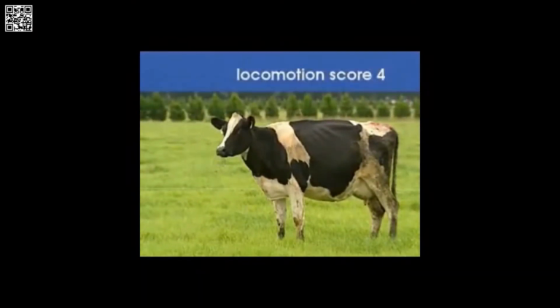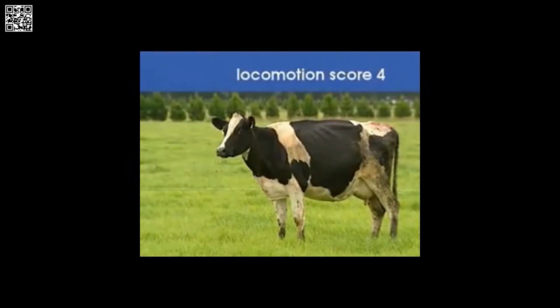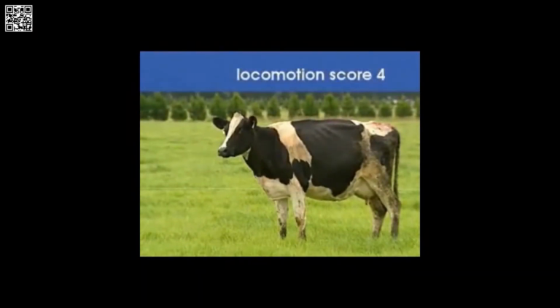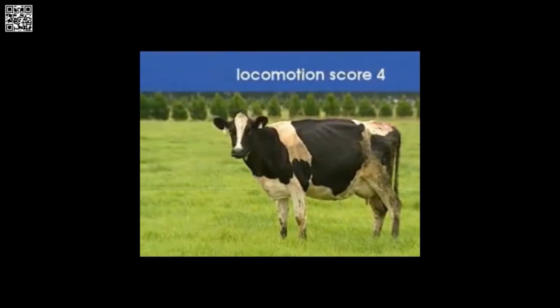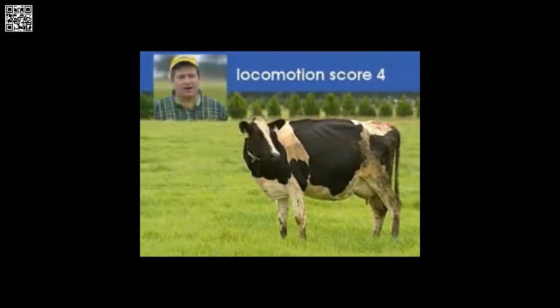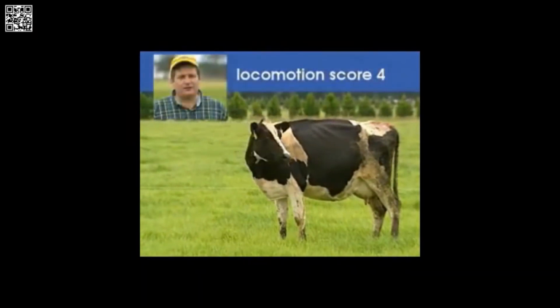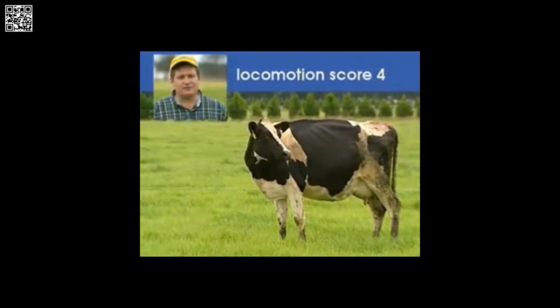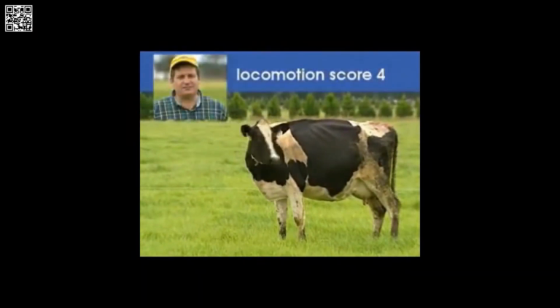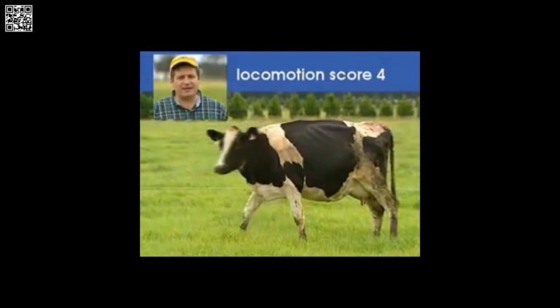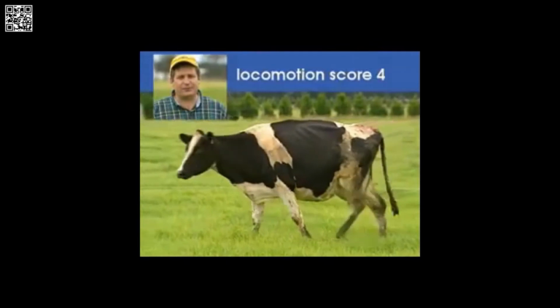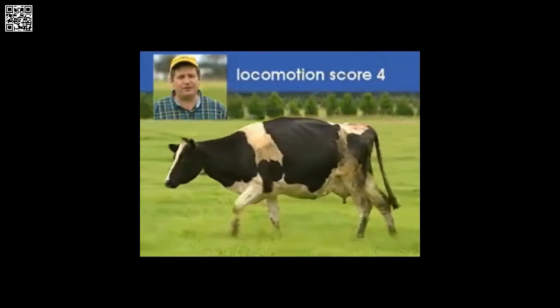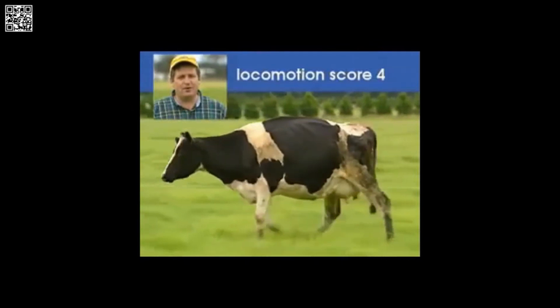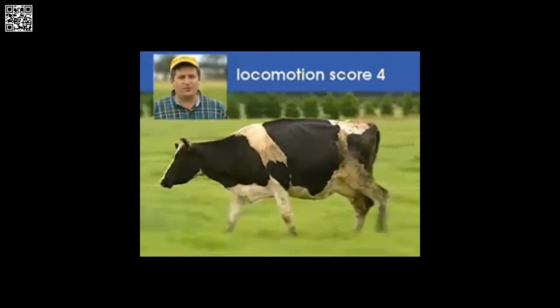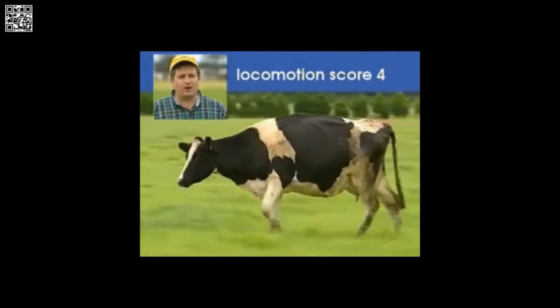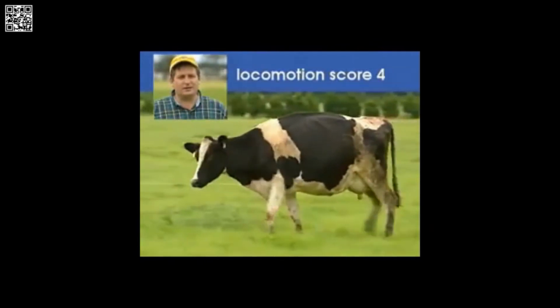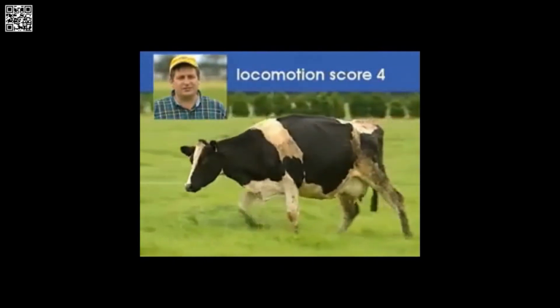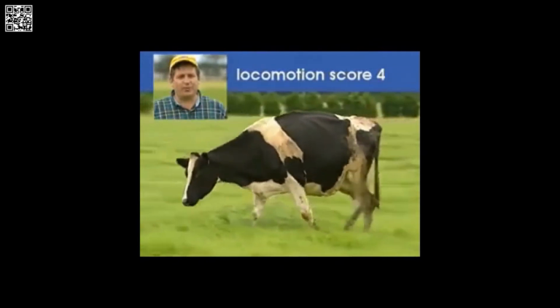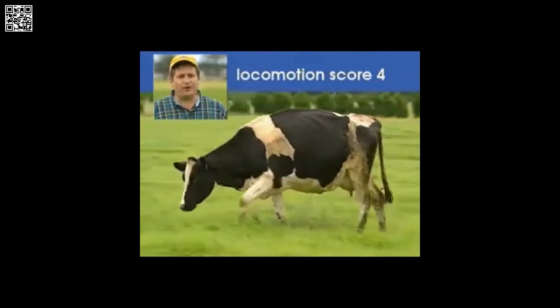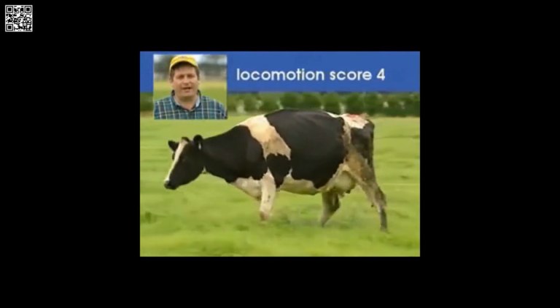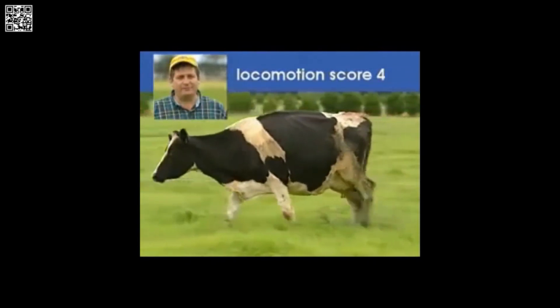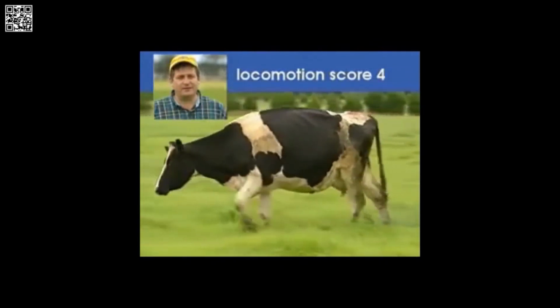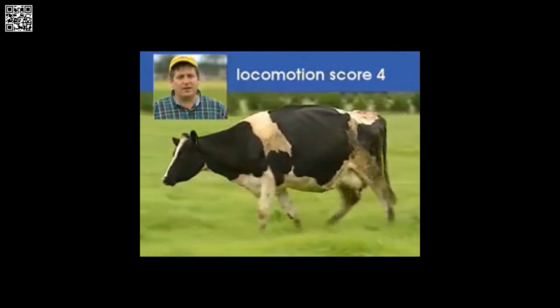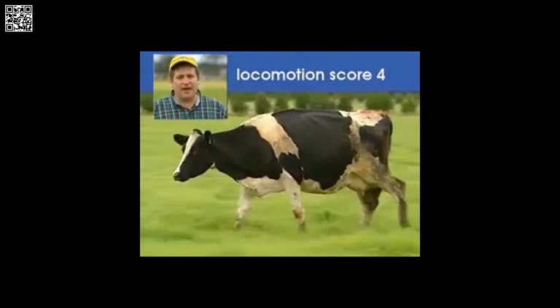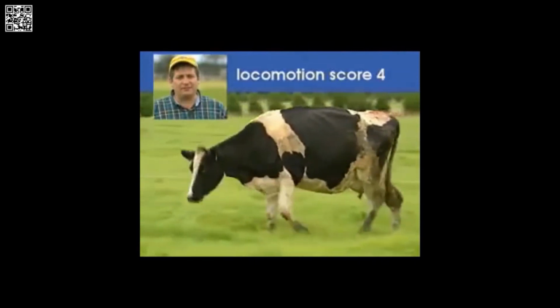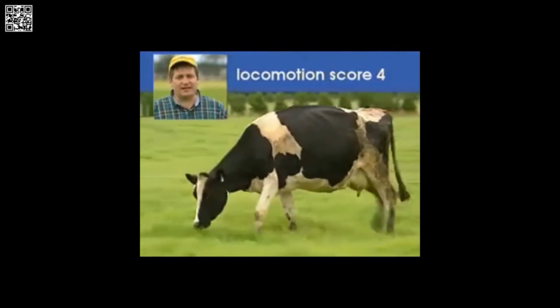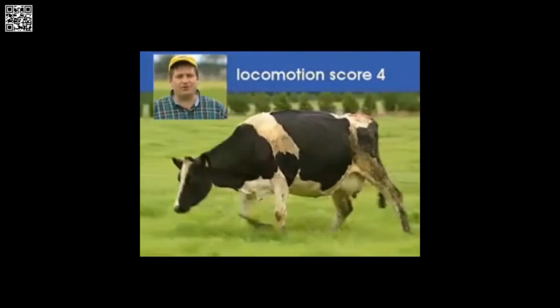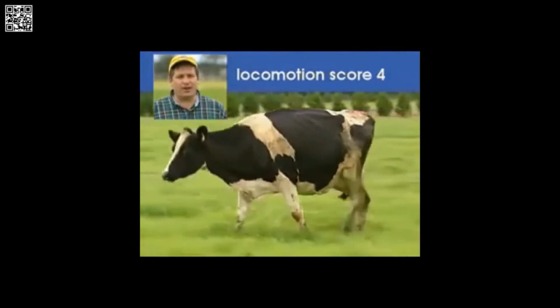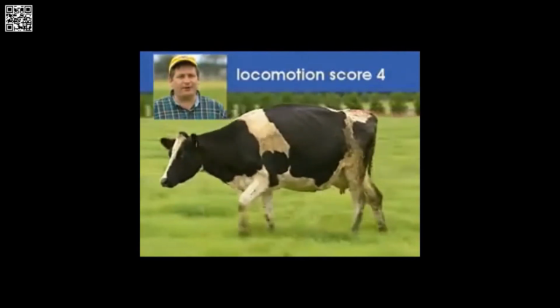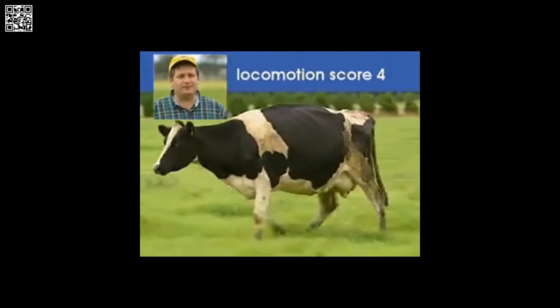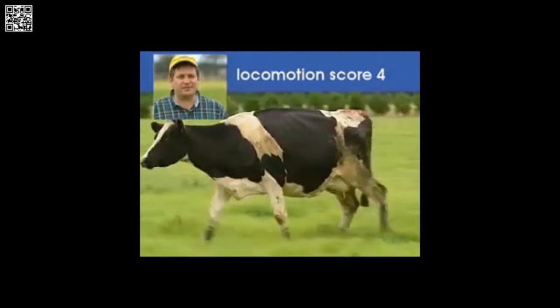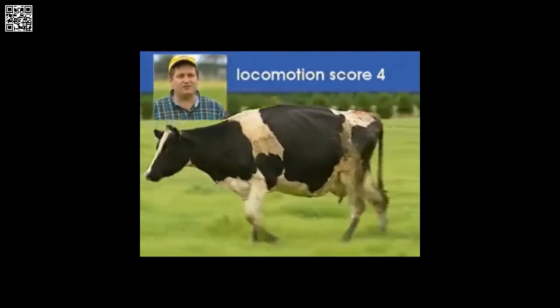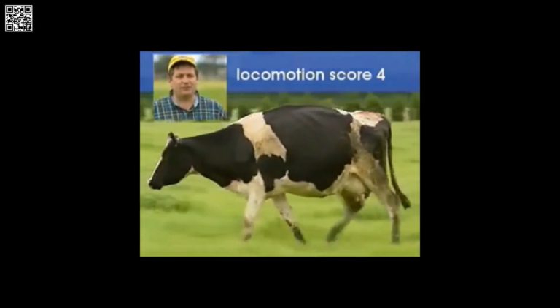Standing, this cow's back is arched, so she has to be at least a three. When she walks, she's favoring one of her hind limbs. But the hind limb is at least partially weight-bearing, so this cow is a number four.